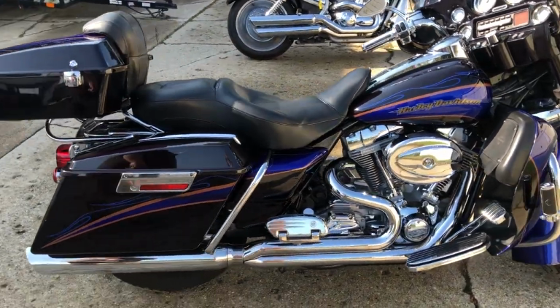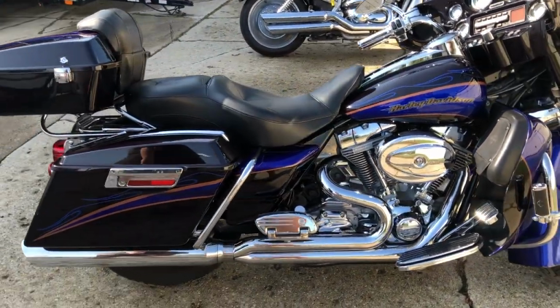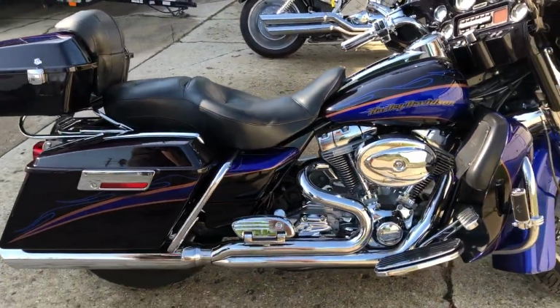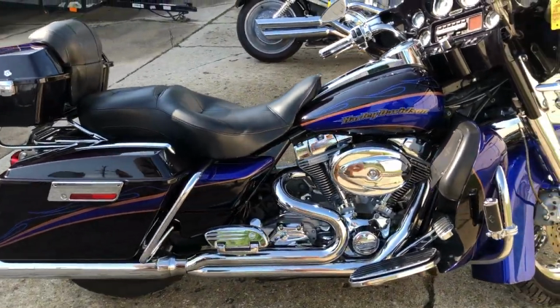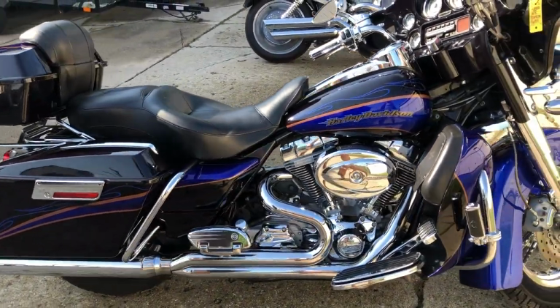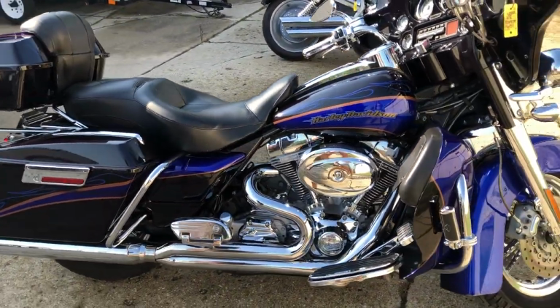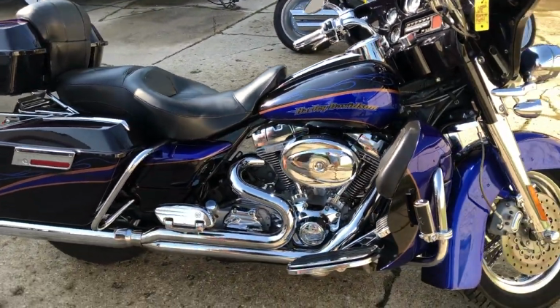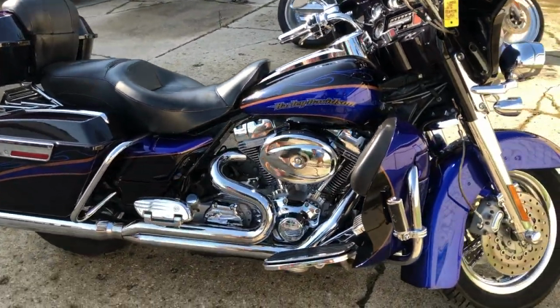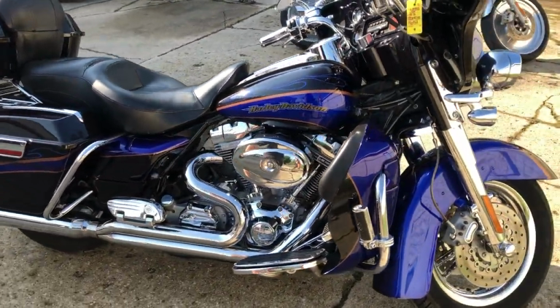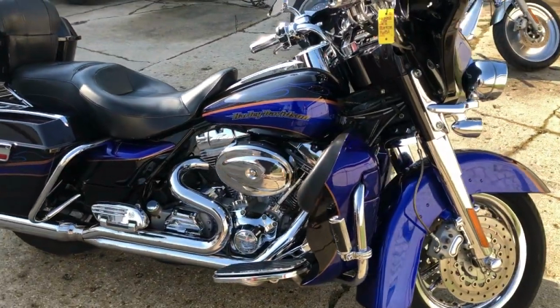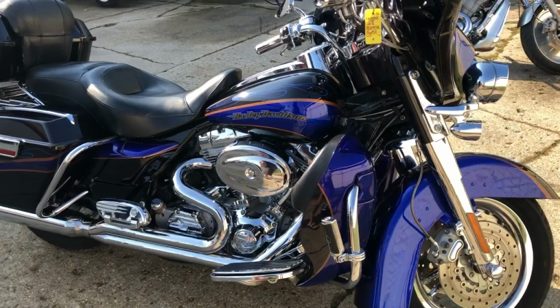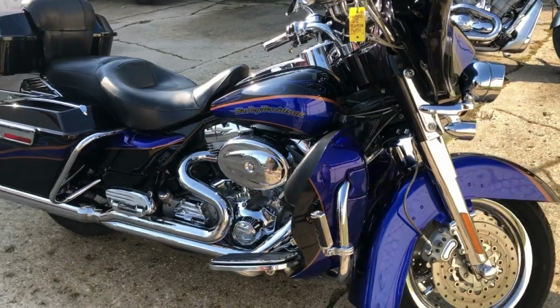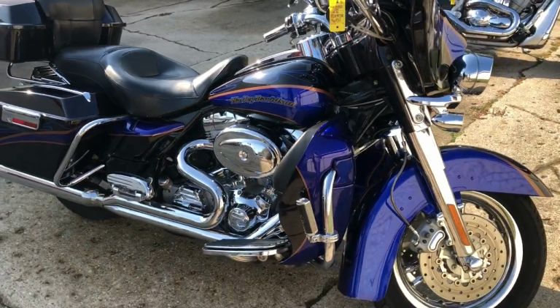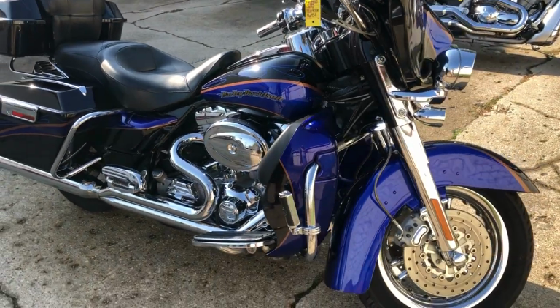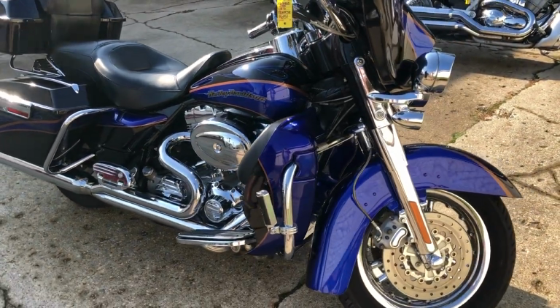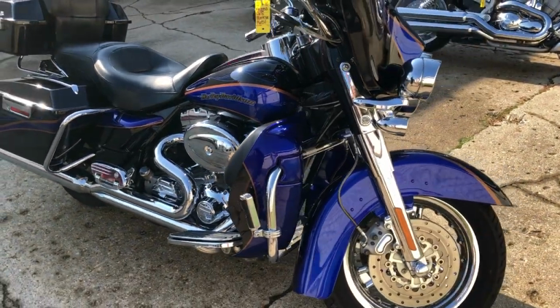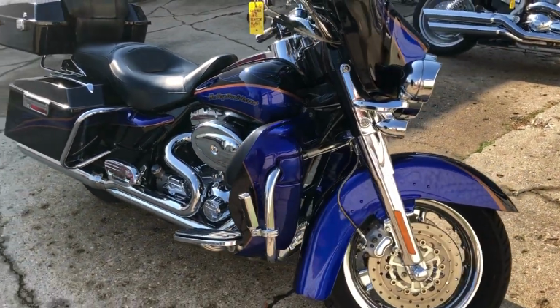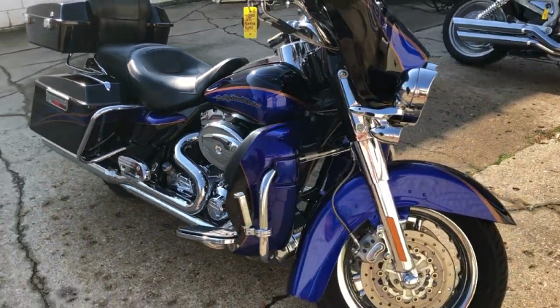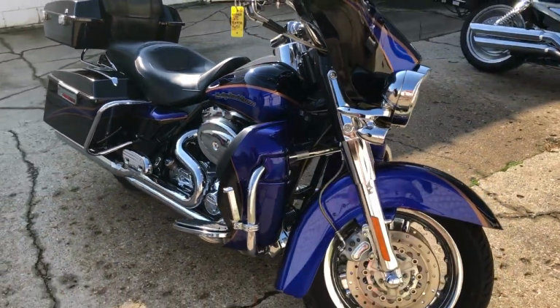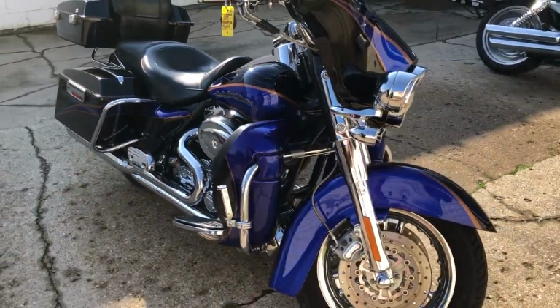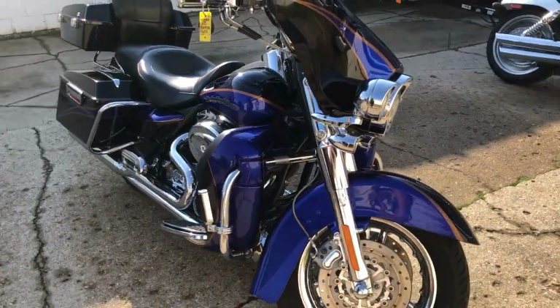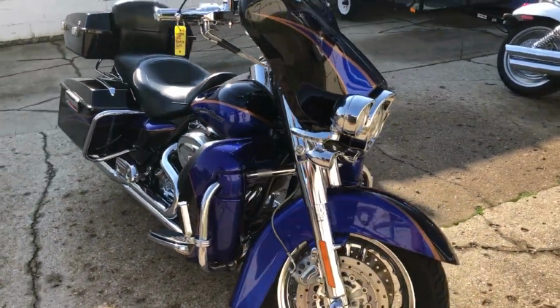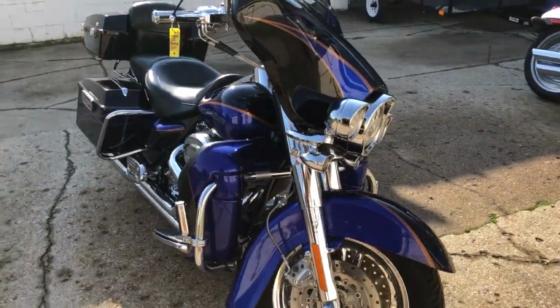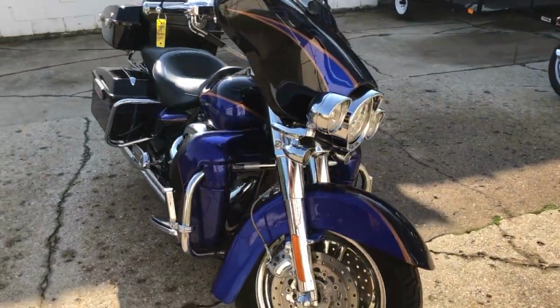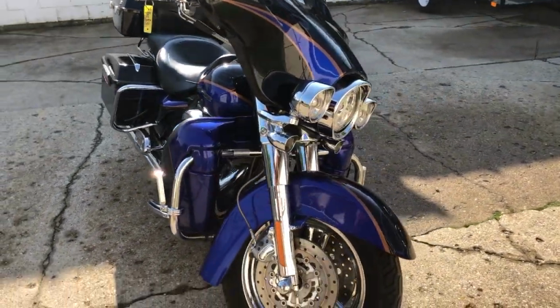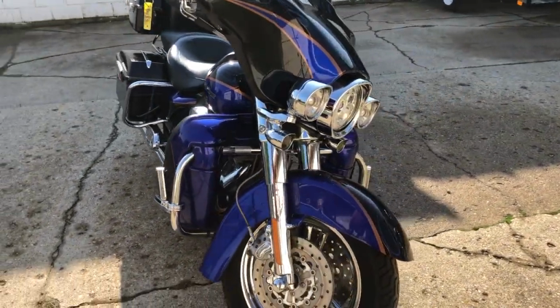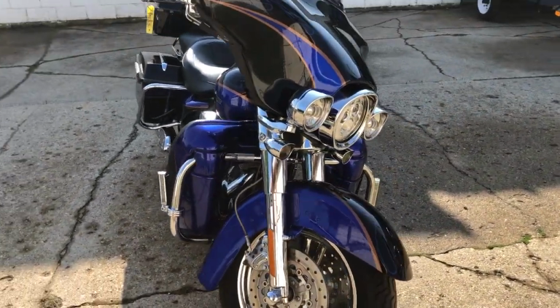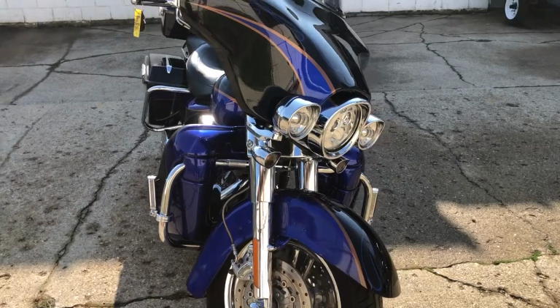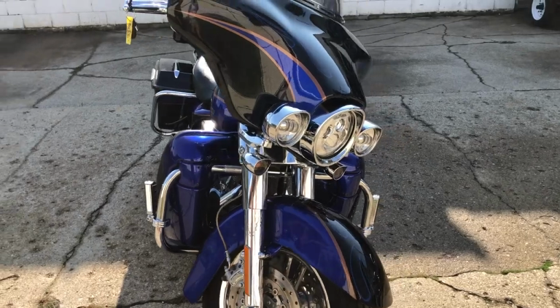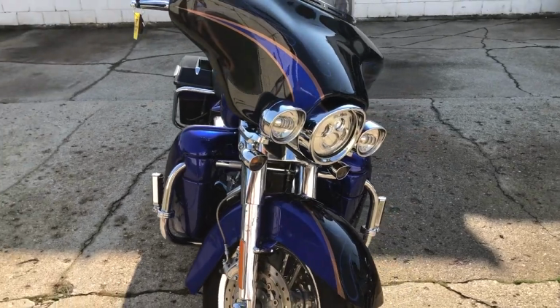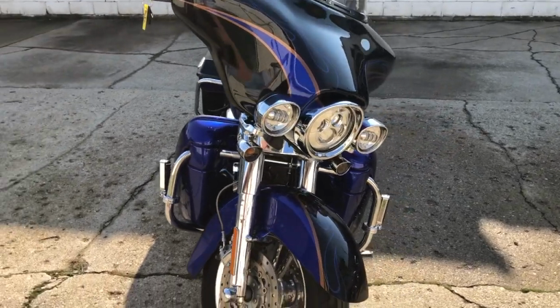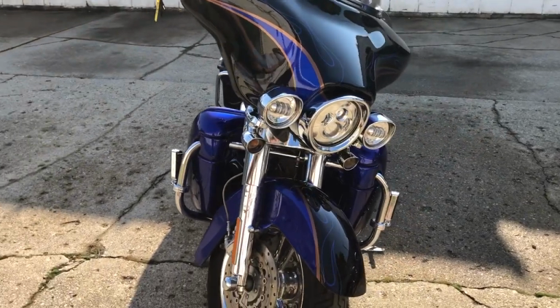This thing runs strong, everything works. Just been through the service department and ready to hit the road, and you can own it for $79.99. That's a 2004 Screaming Eagle Electroglide for $79.99.